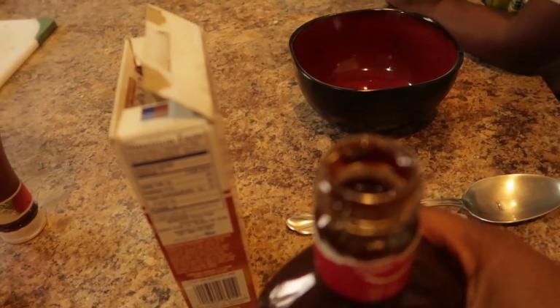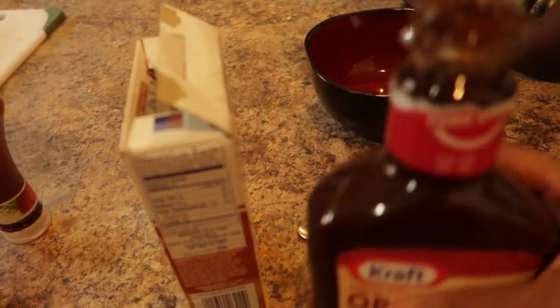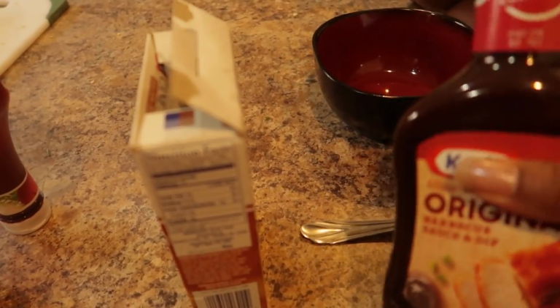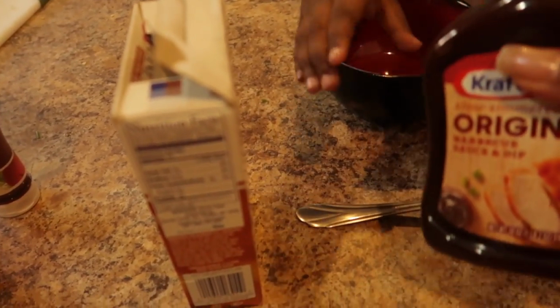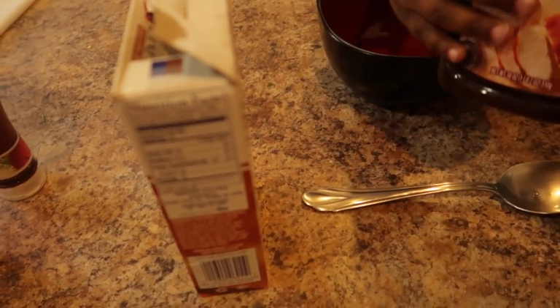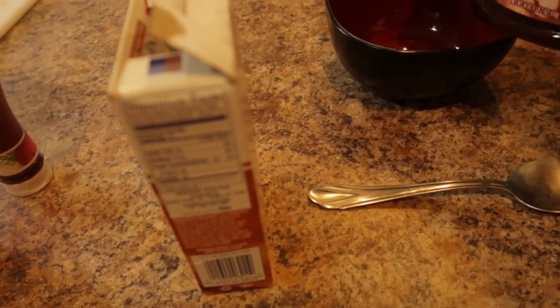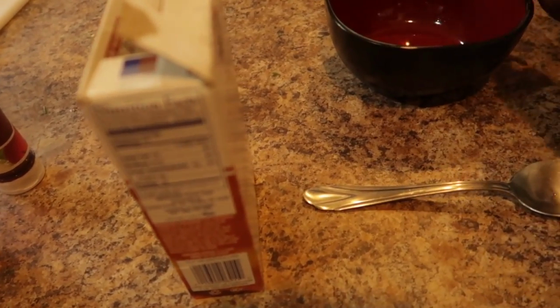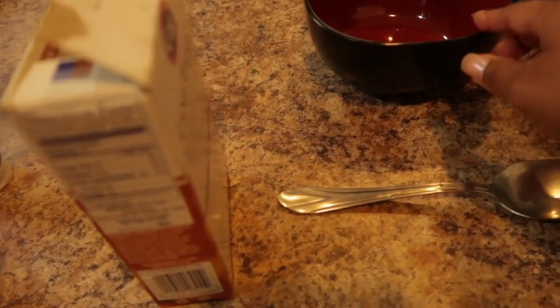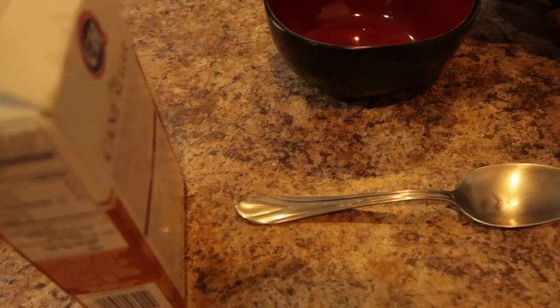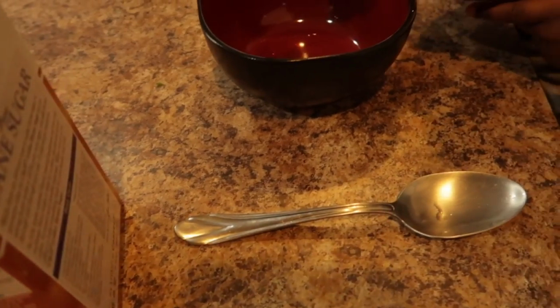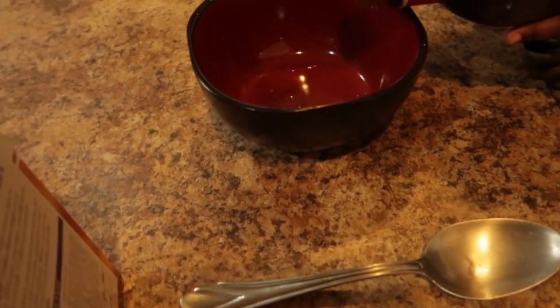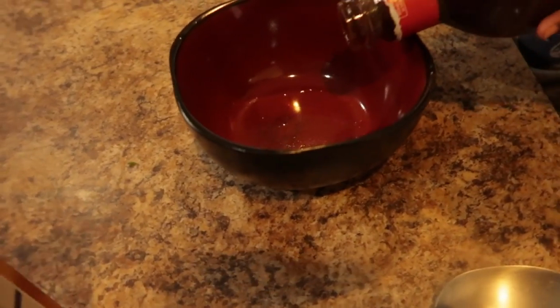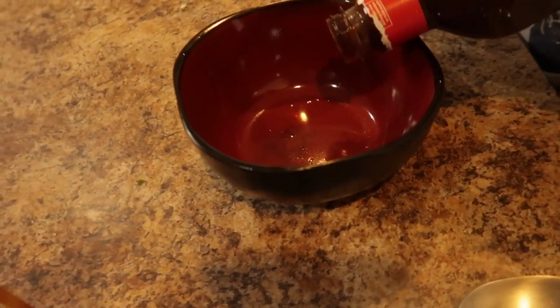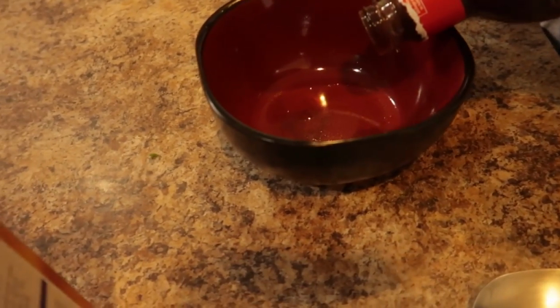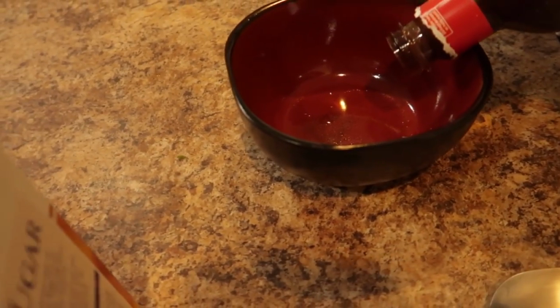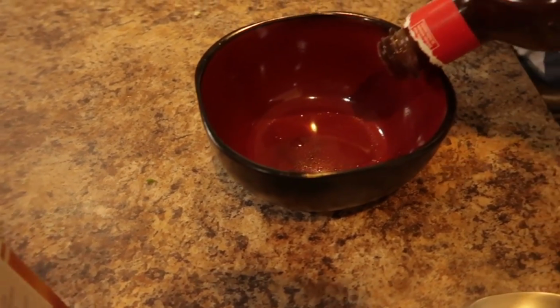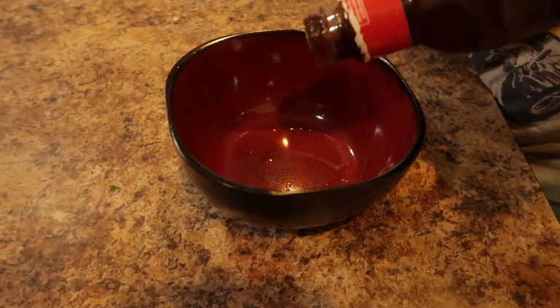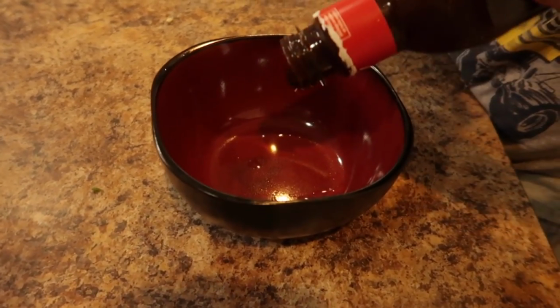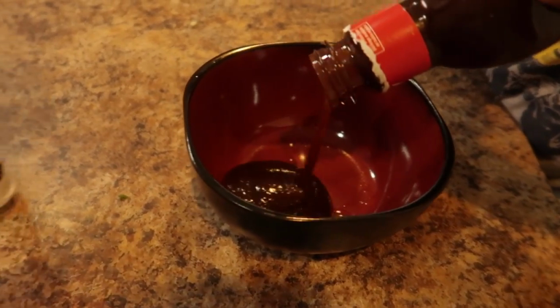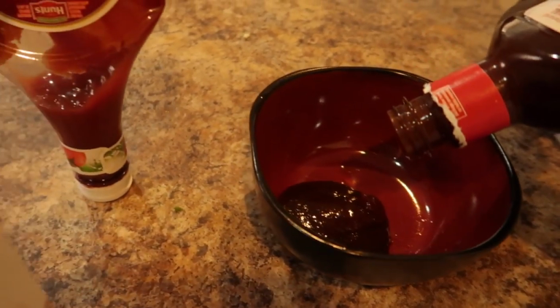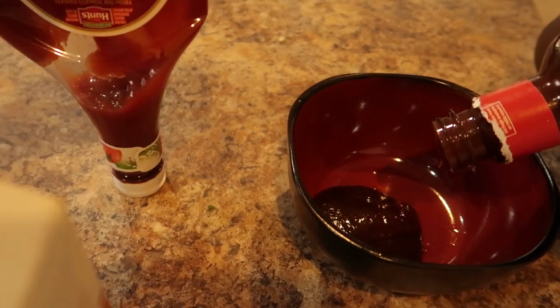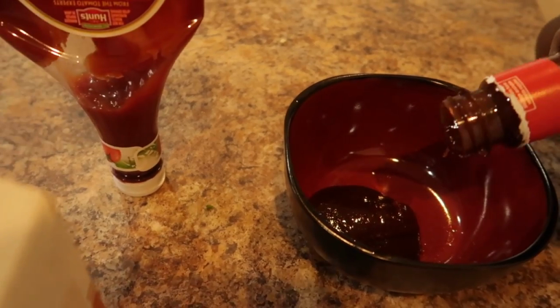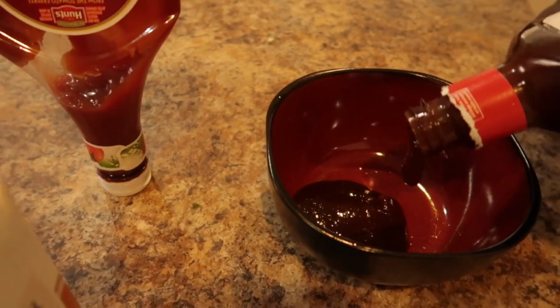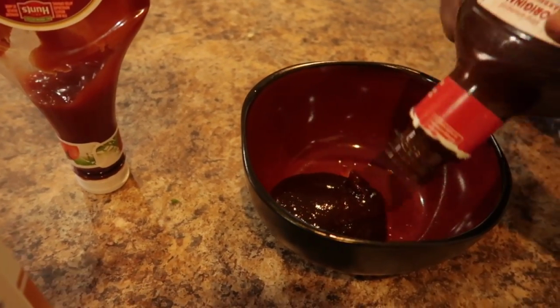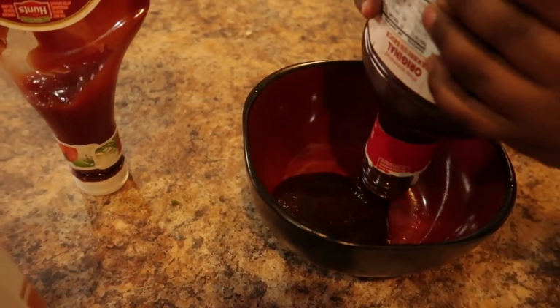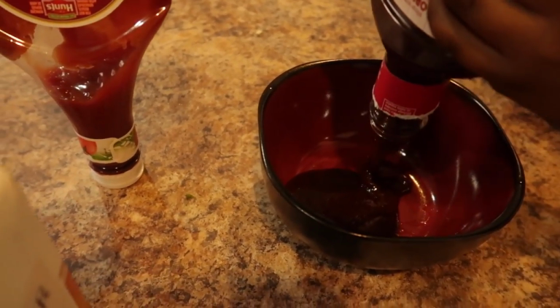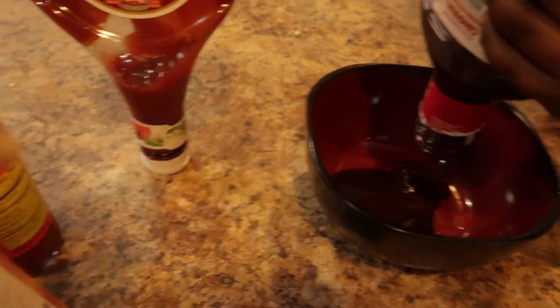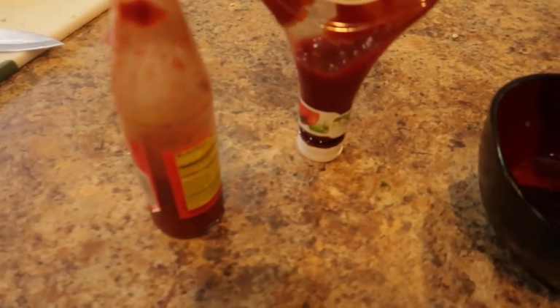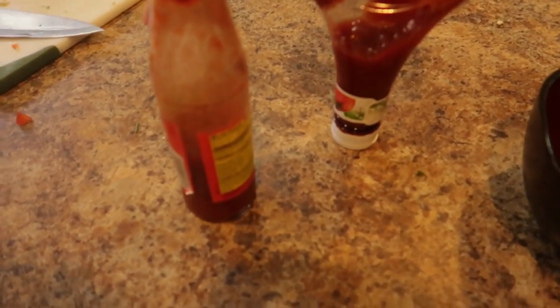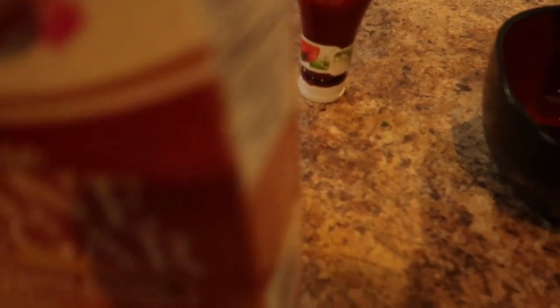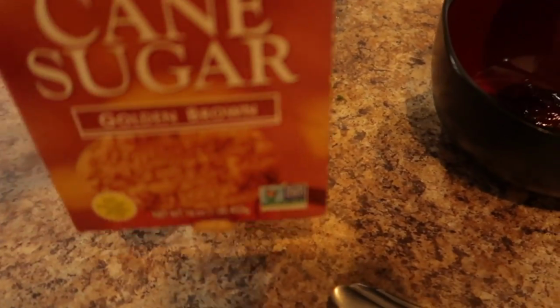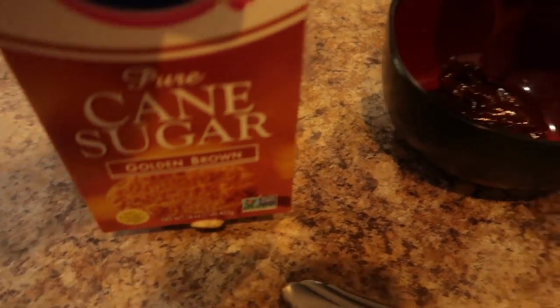All right, now I'm going to make my barbecue sauce. I'm going to do barbecue sauce, ketchup, hot sauce, and some brown sugar.